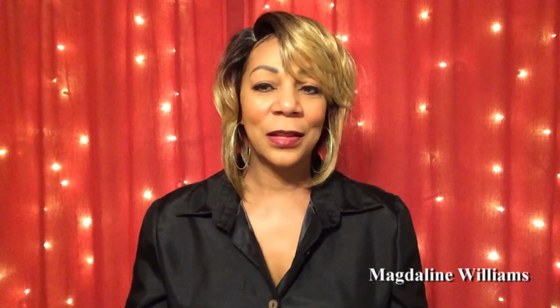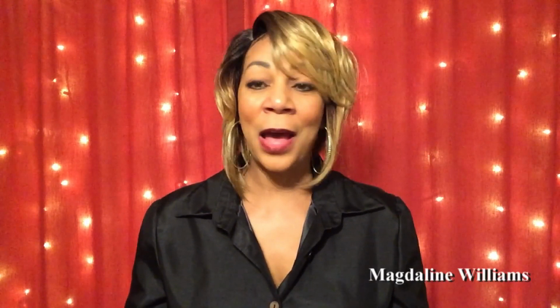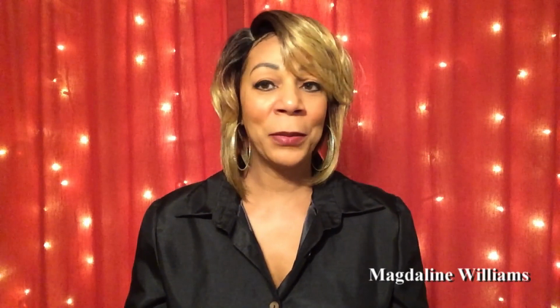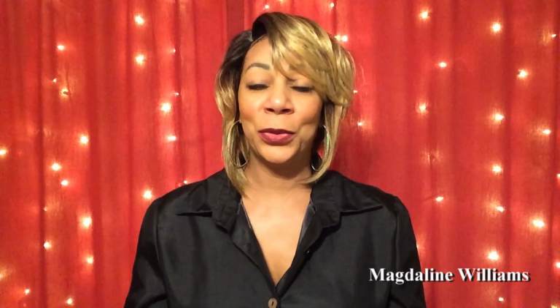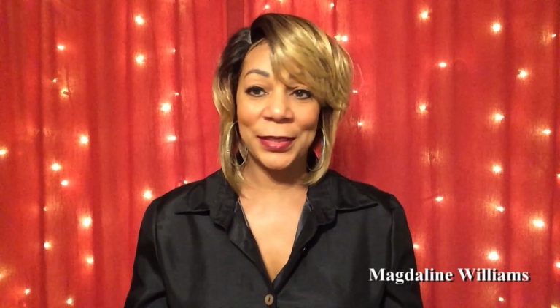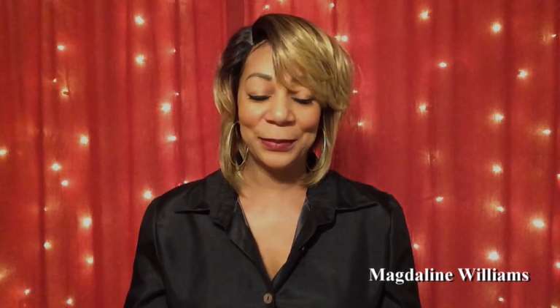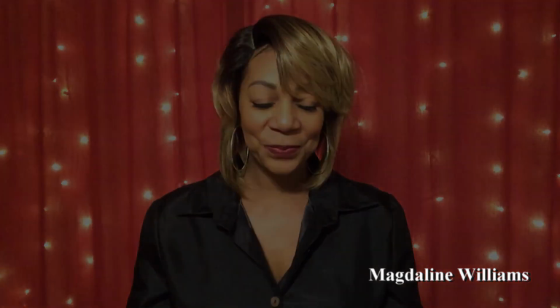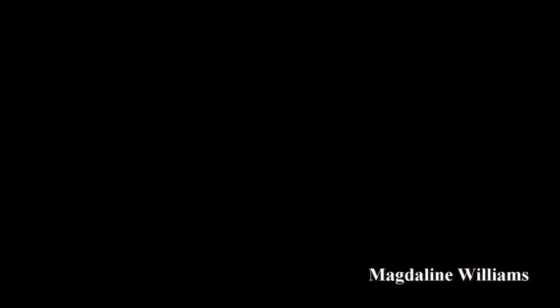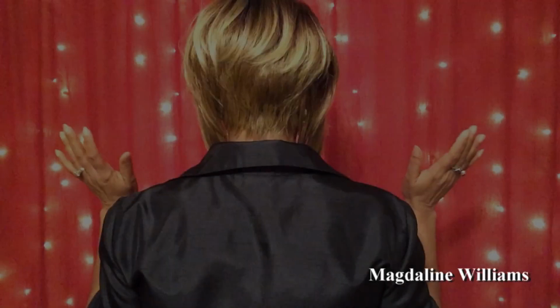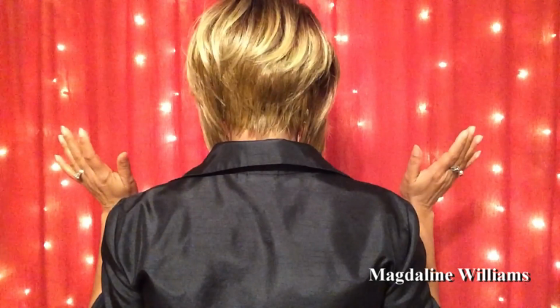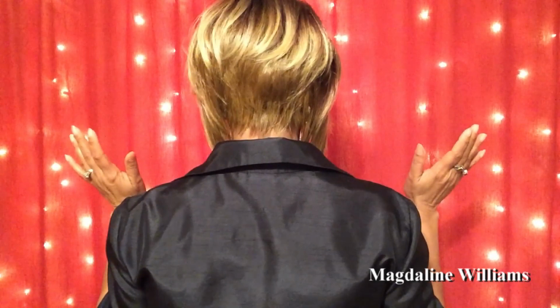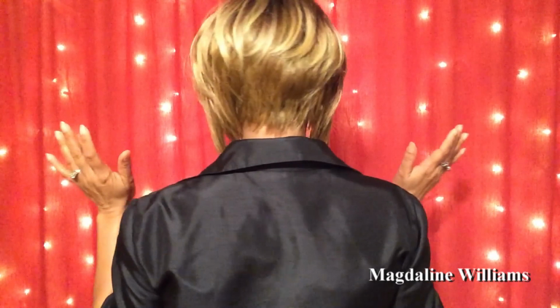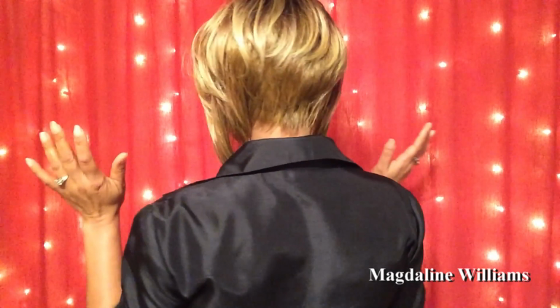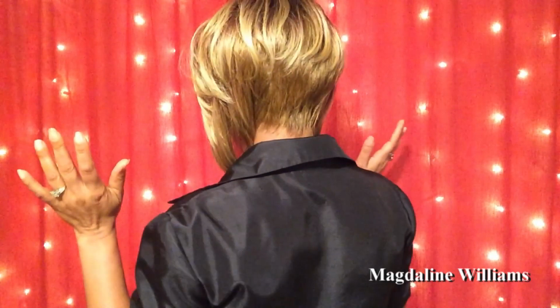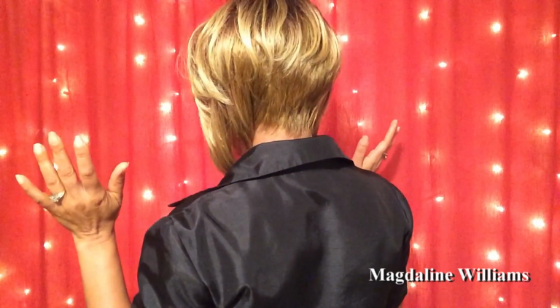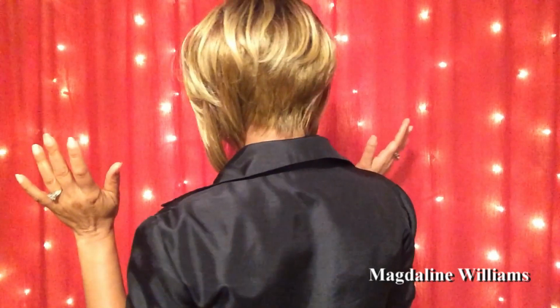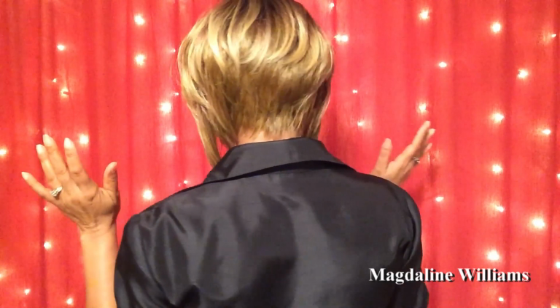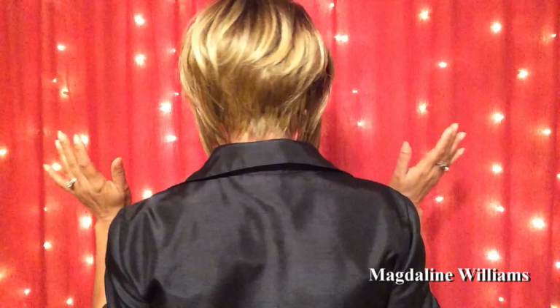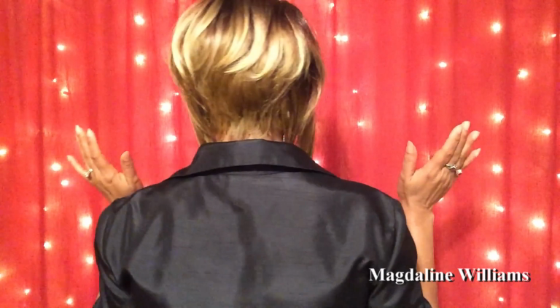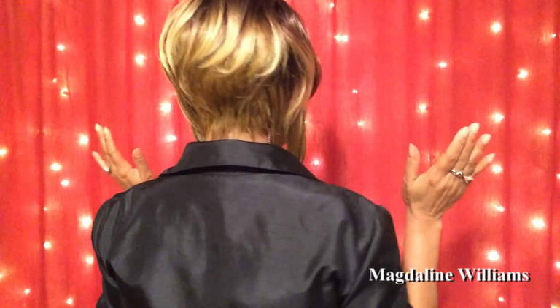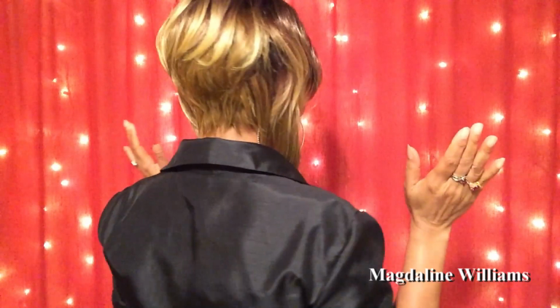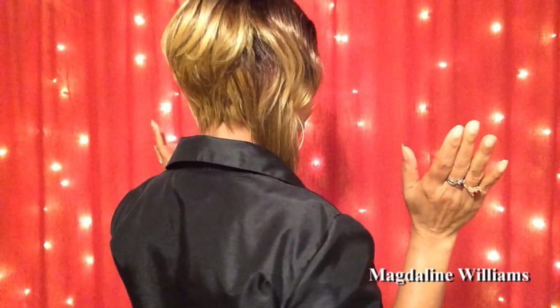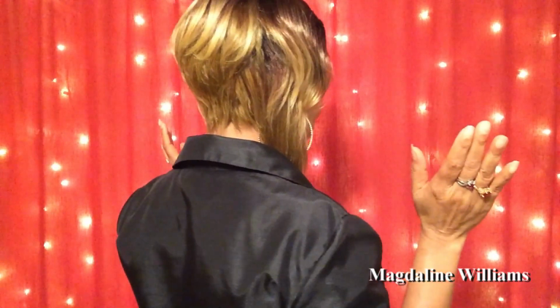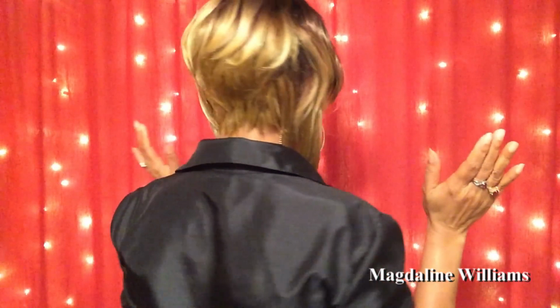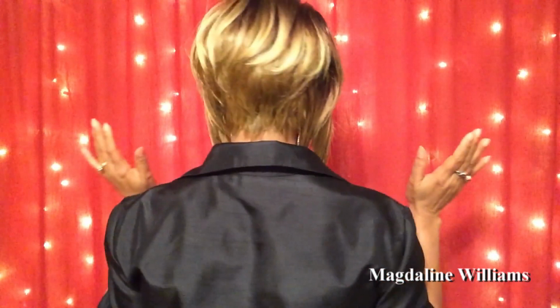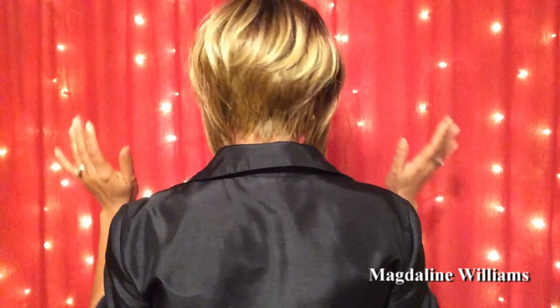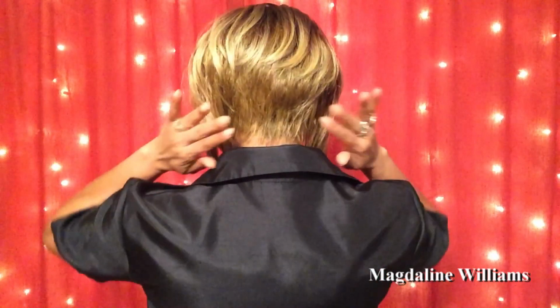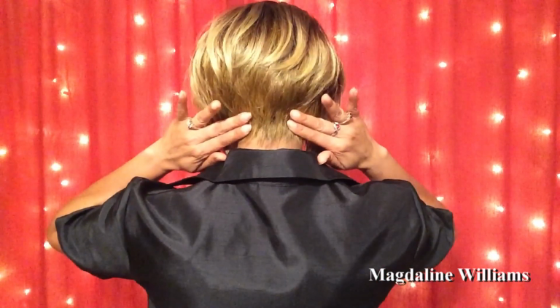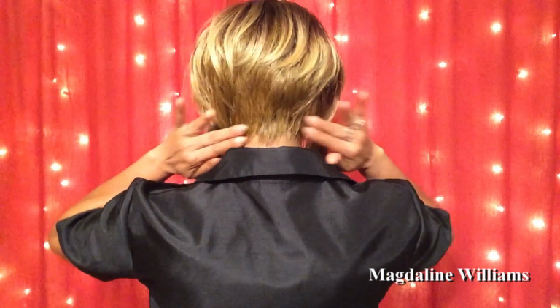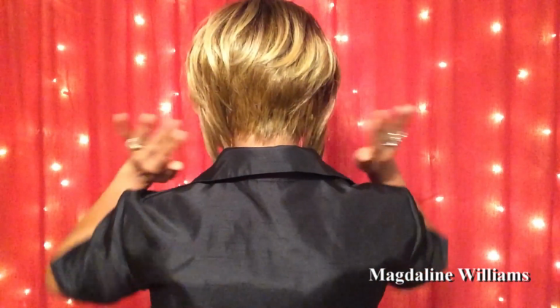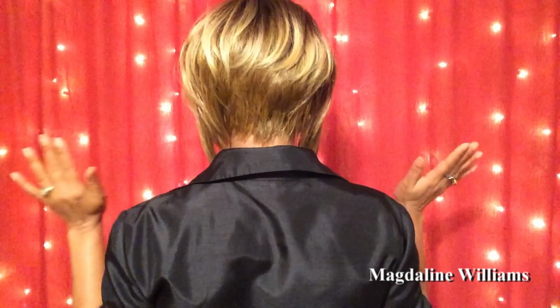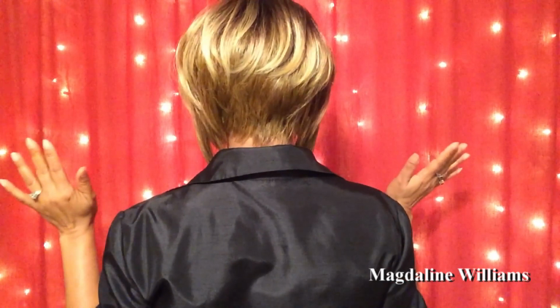Now I'm going to do a 360. This is what she looks like in the back. Really, really nice.